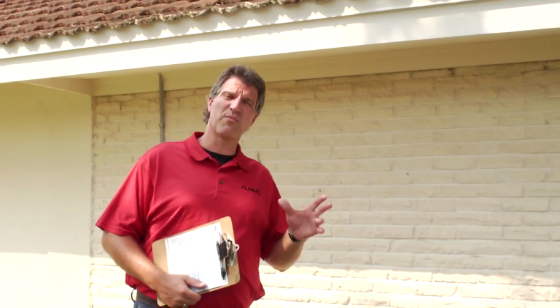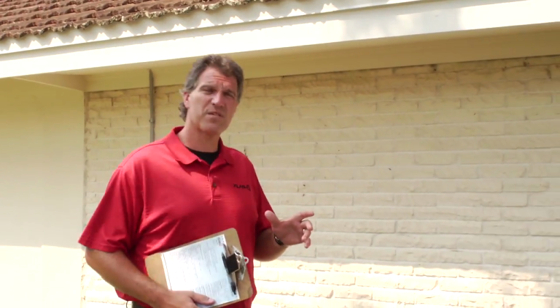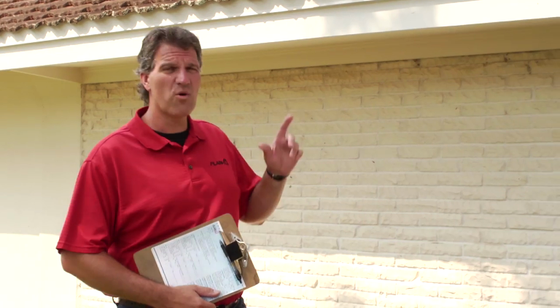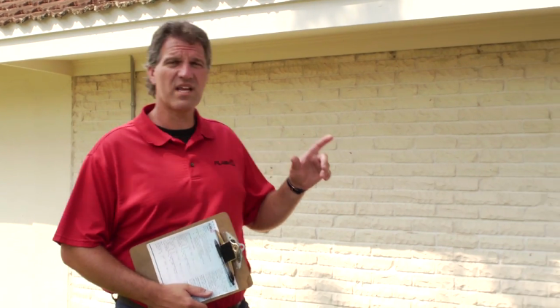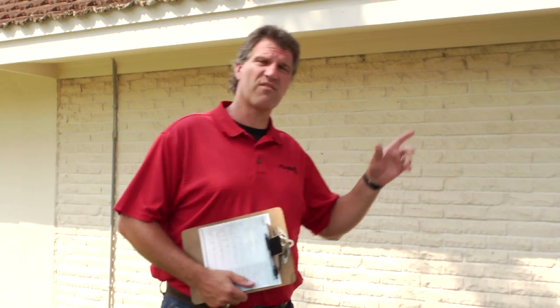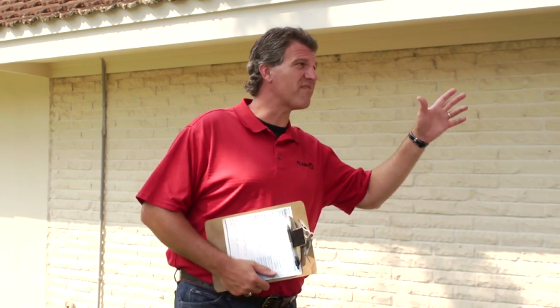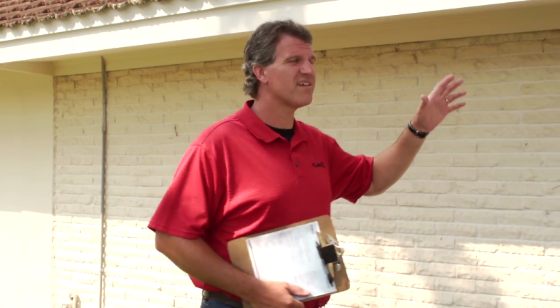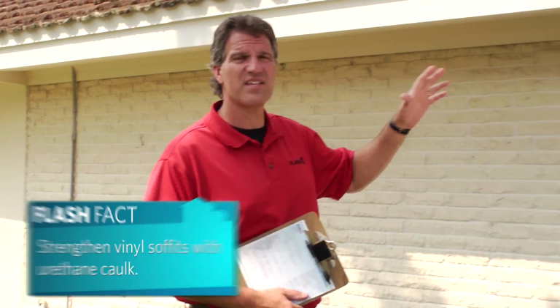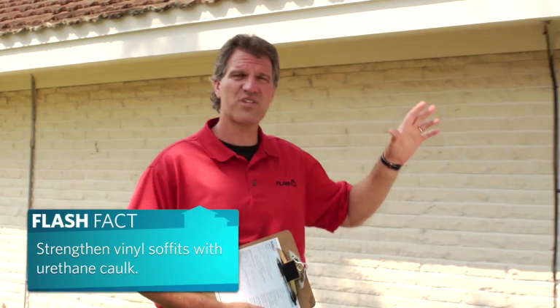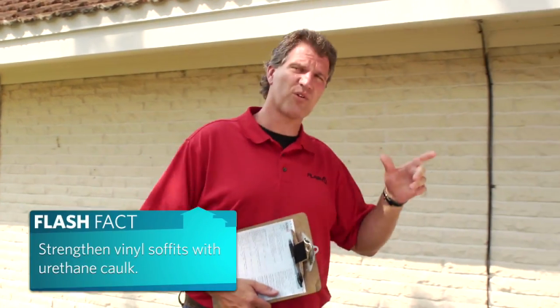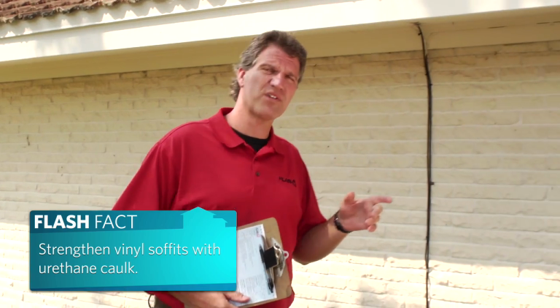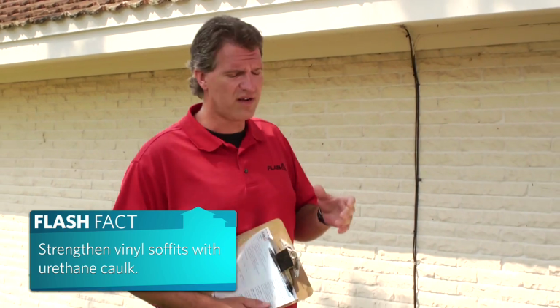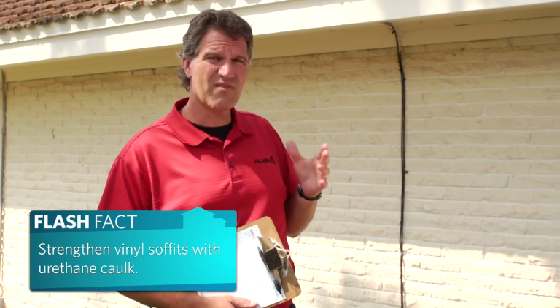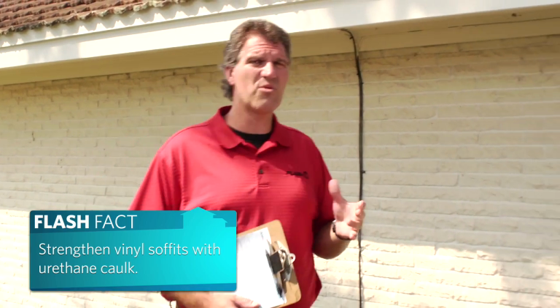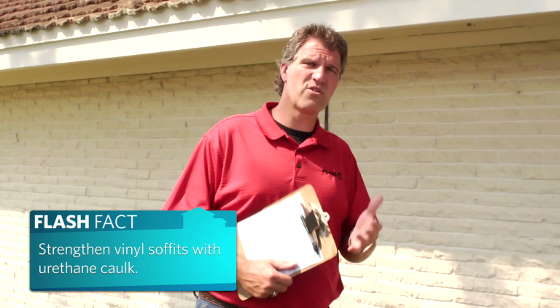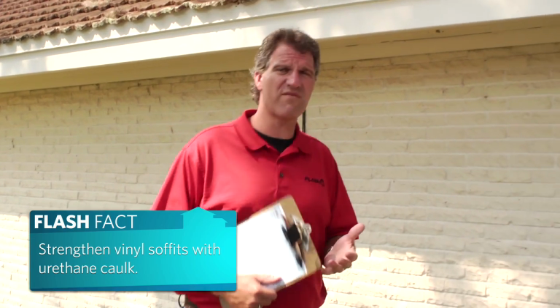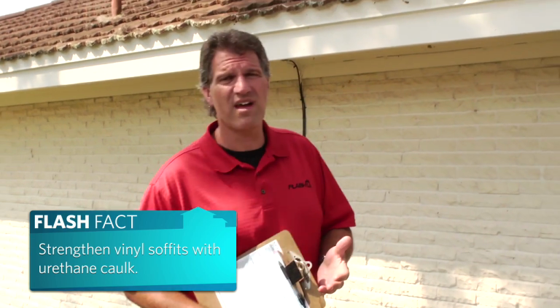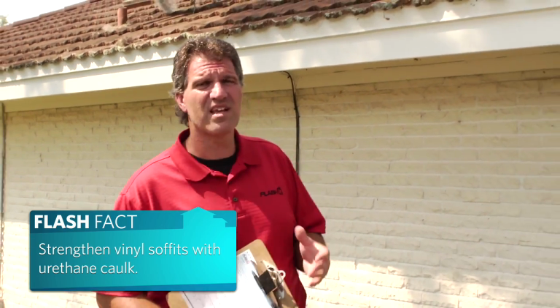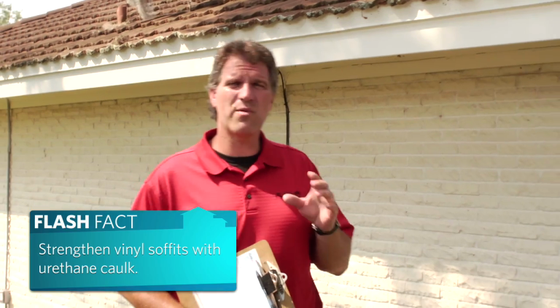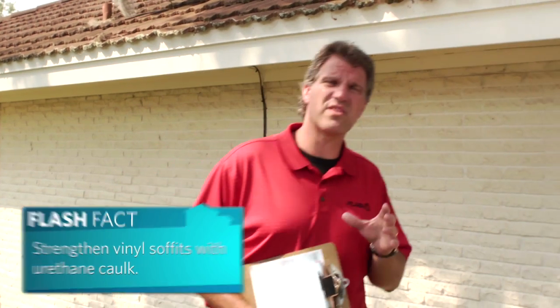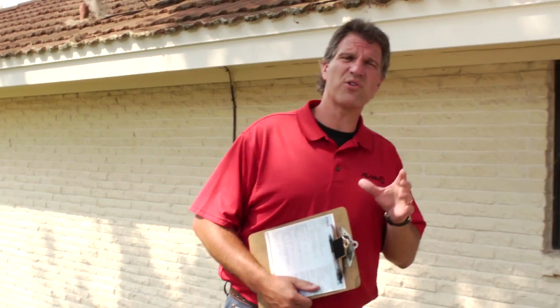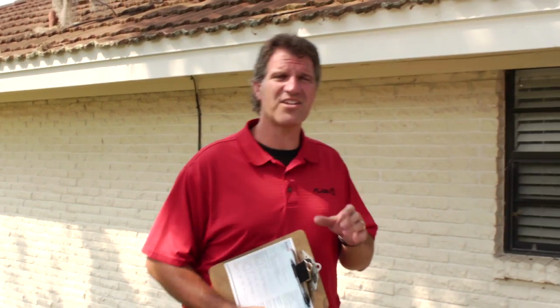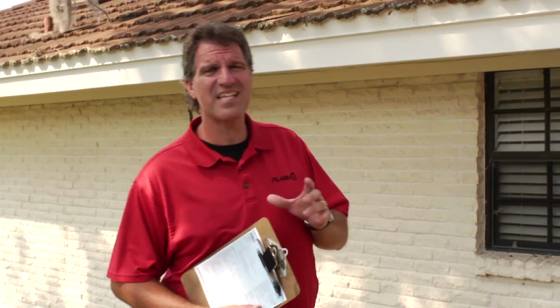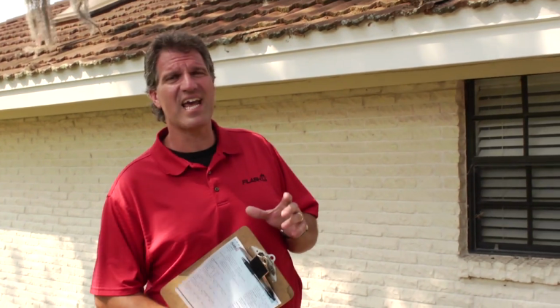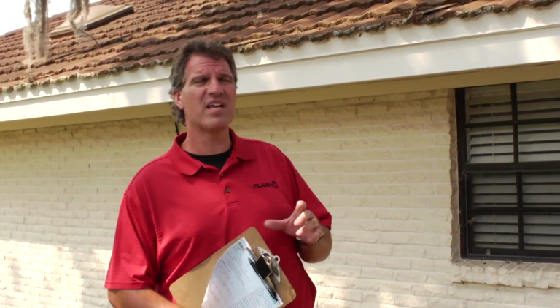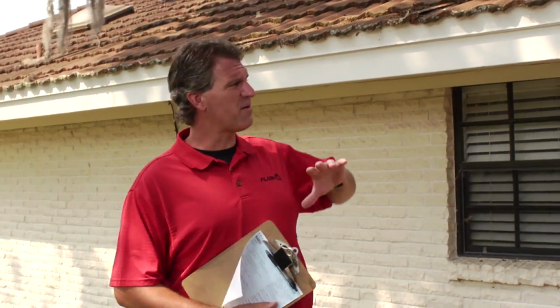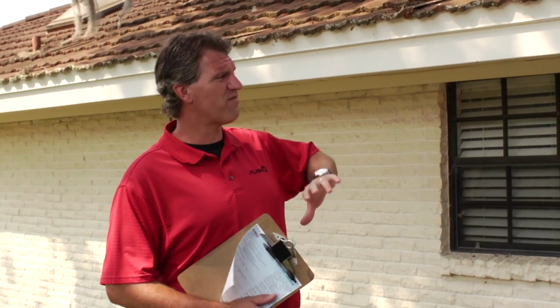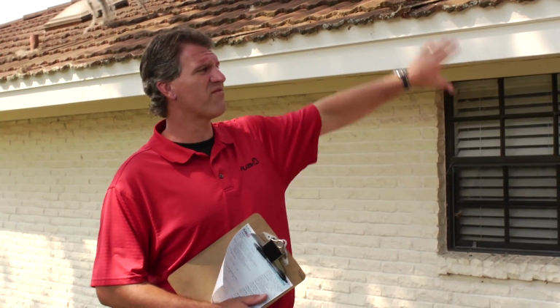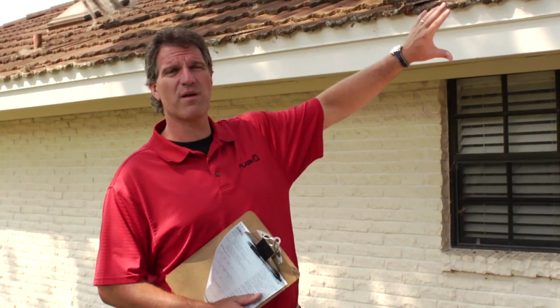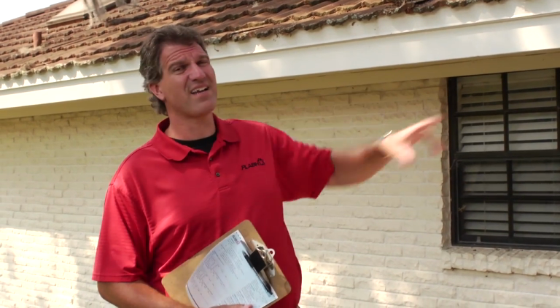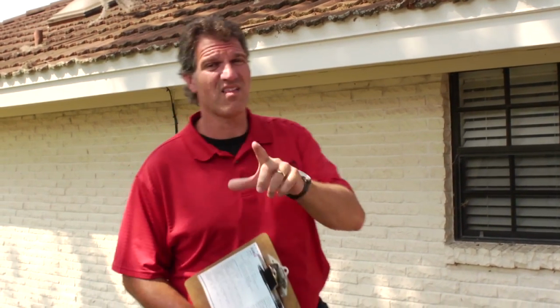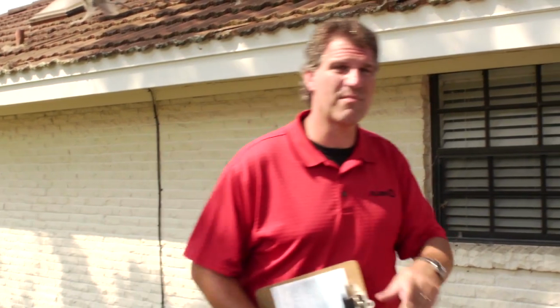Another important aspect of the home we want to take a look at are the soffits. This house has wooden soffits that are pretty well secured. However, a lot of homes have aluminum or vinyl soffits, and we want to look at the way those are attached and enhance that attachment to keep wind-driven rain from going up into the attic and causing a lot of damage.